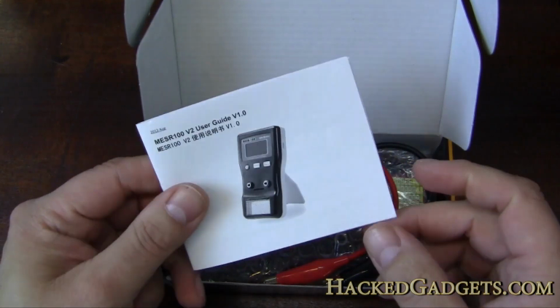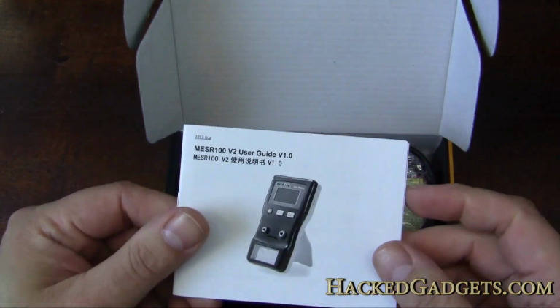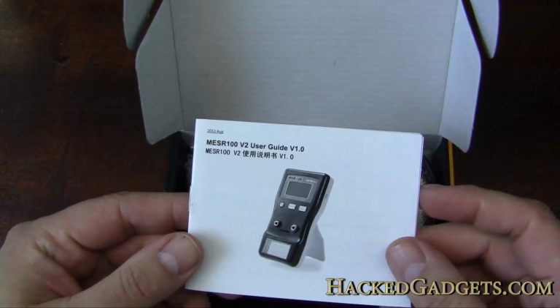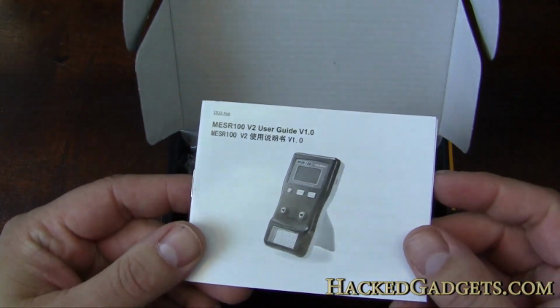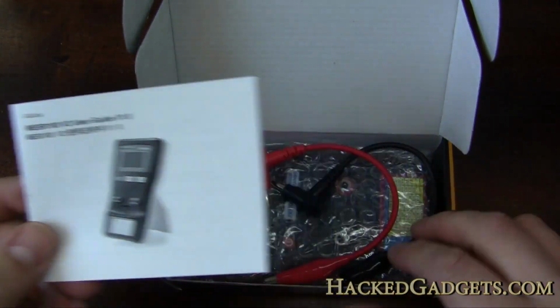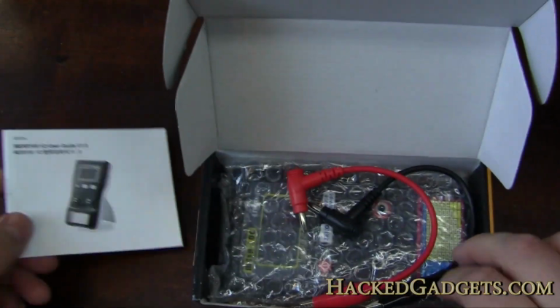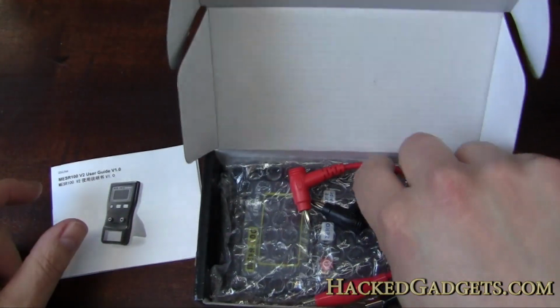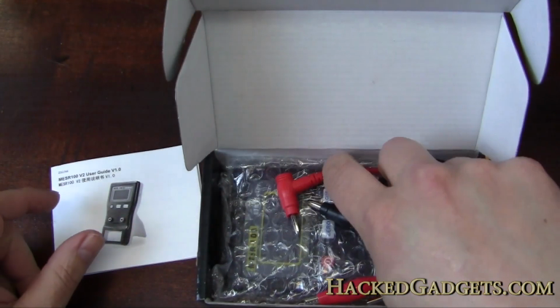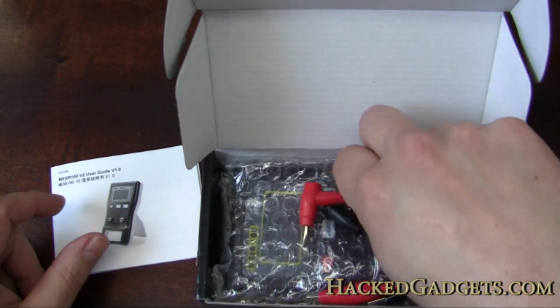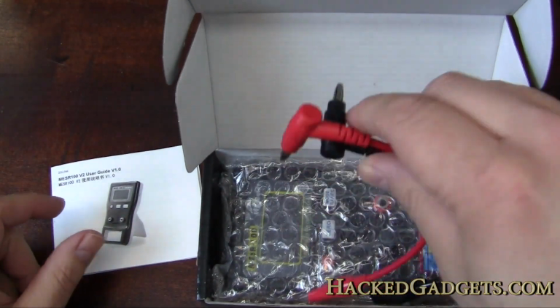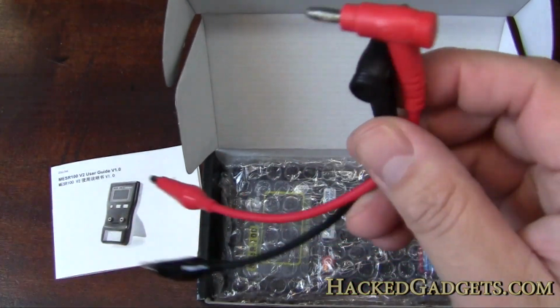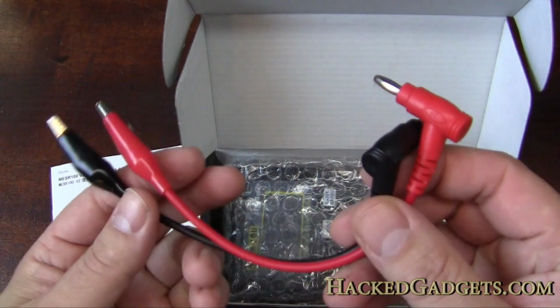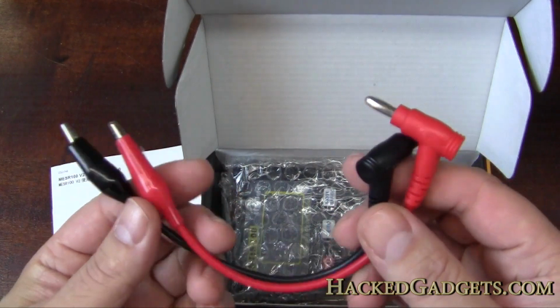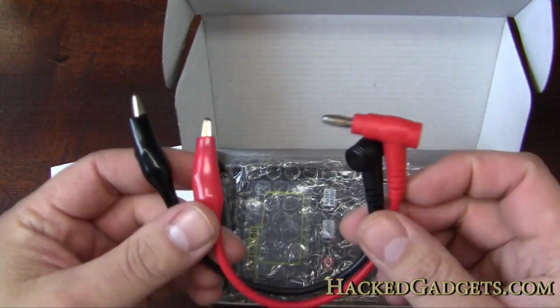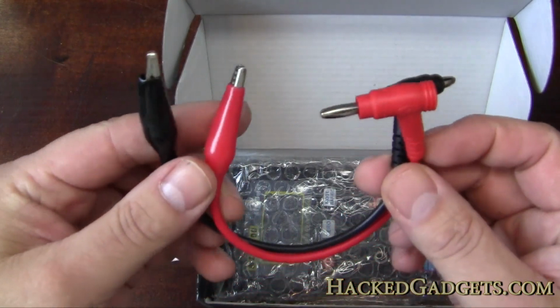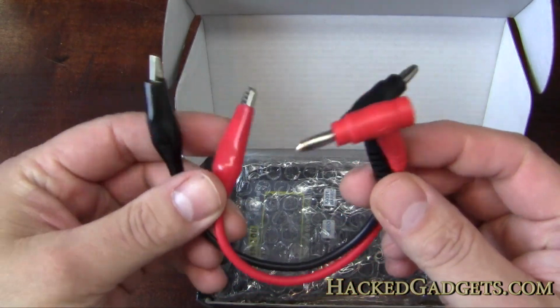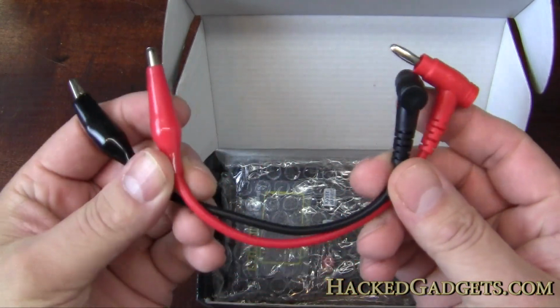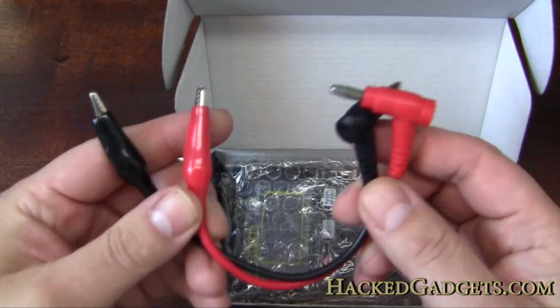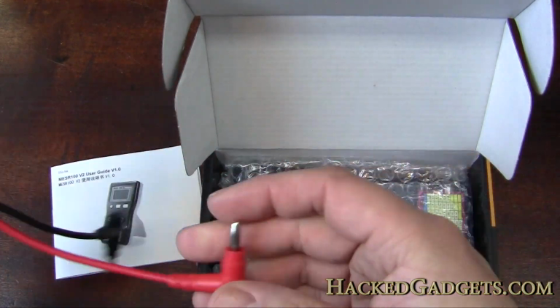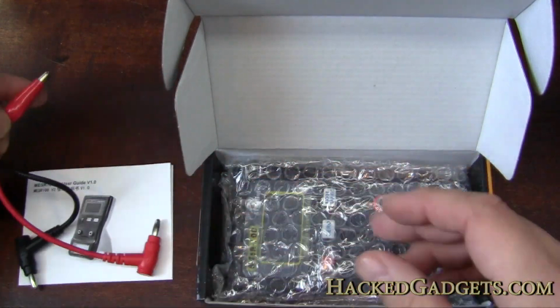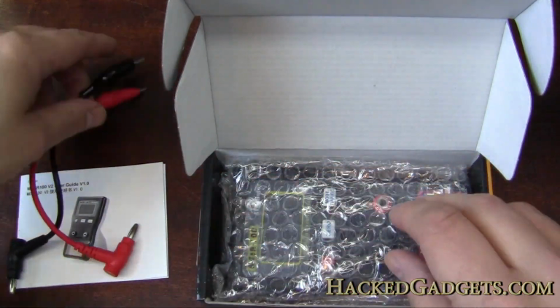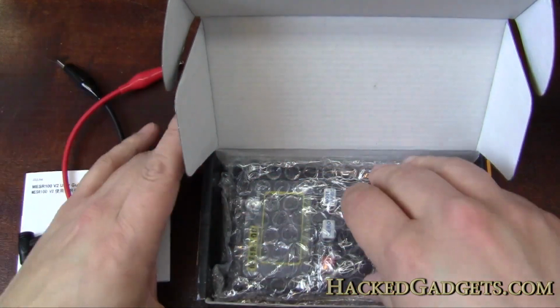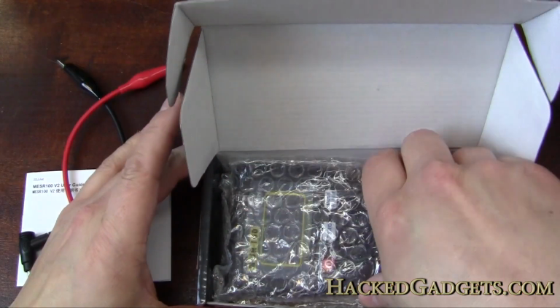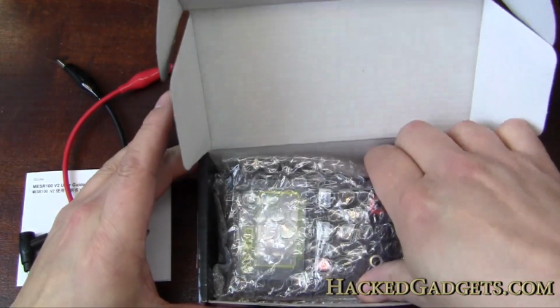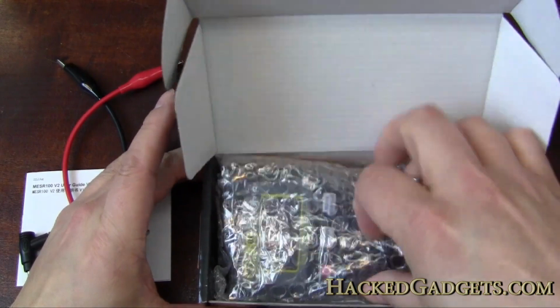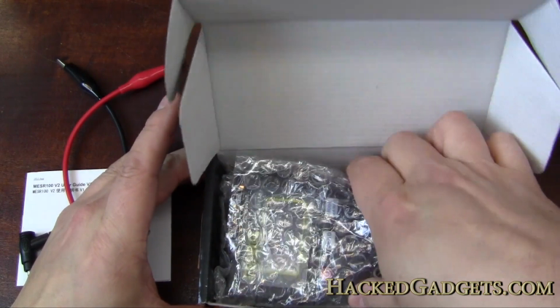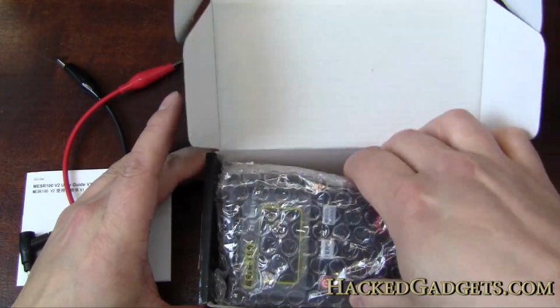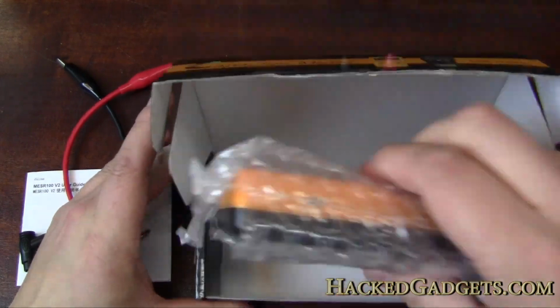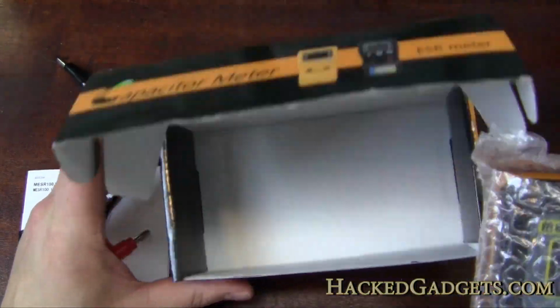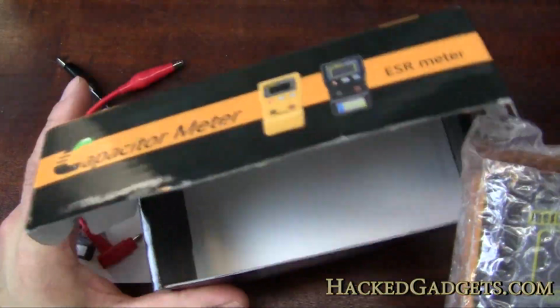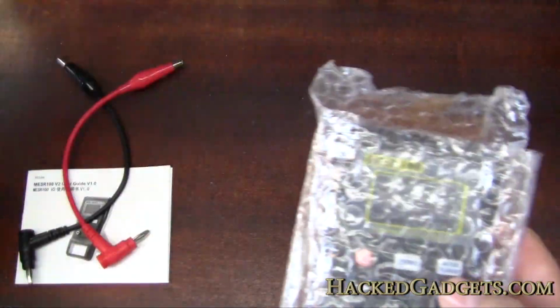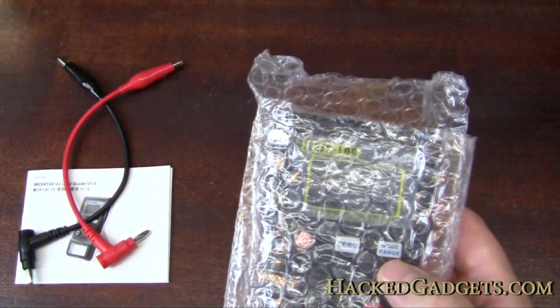Oftentimes you get something that's just in a bag. So in the box we got a manual, some extremely short leads, and that's it — we have the meter.